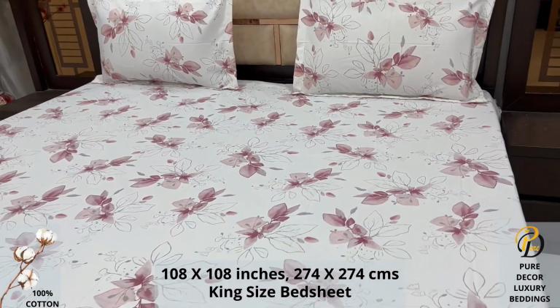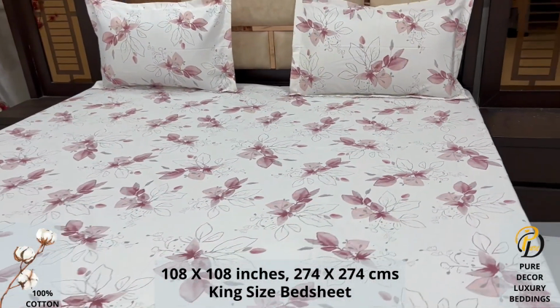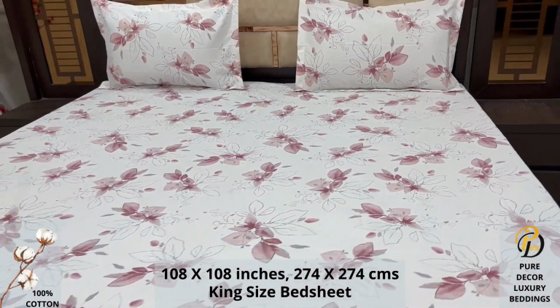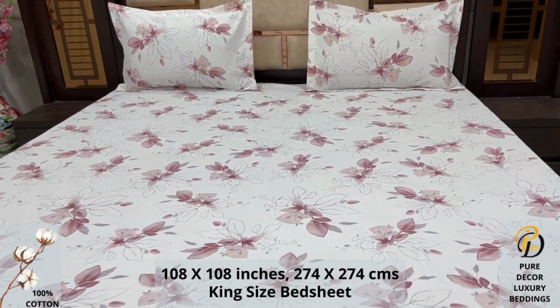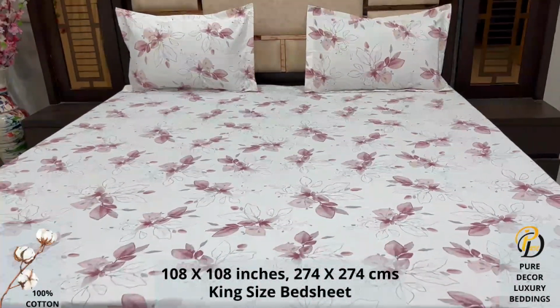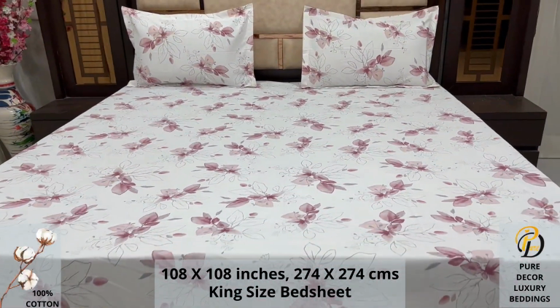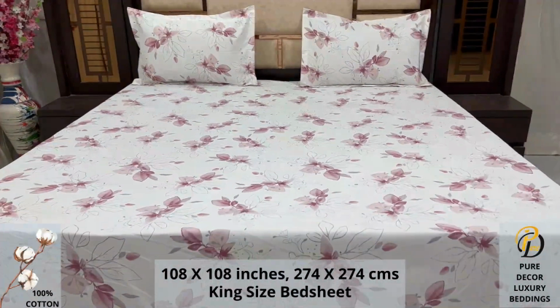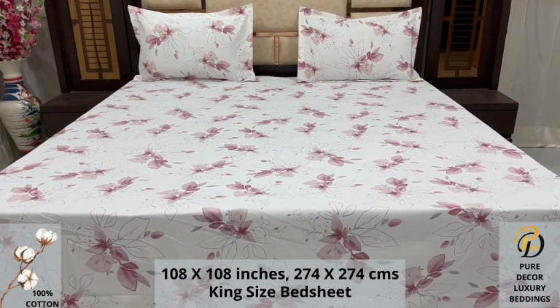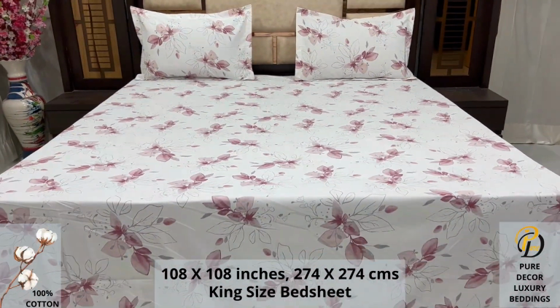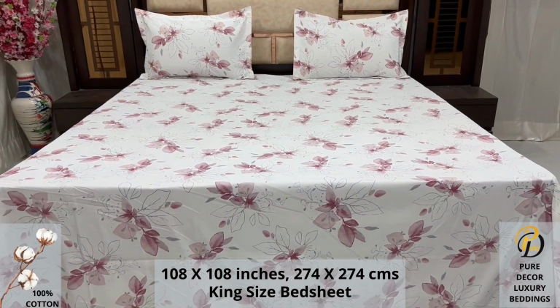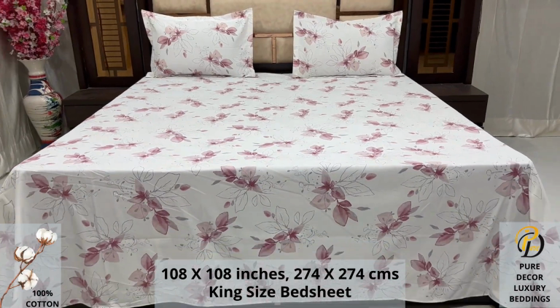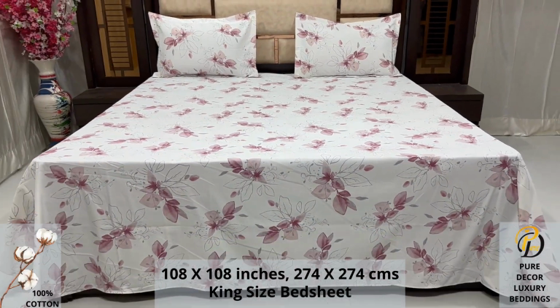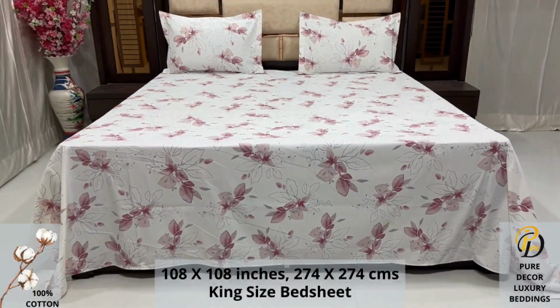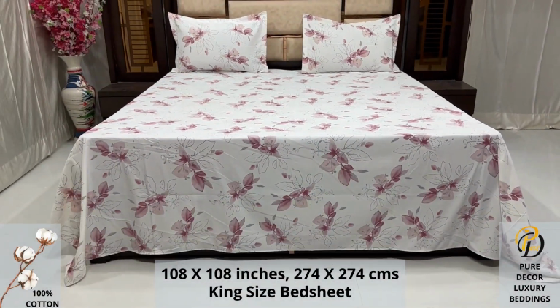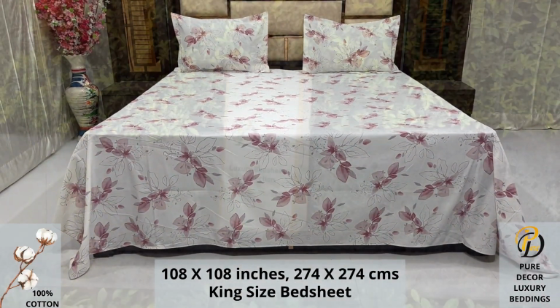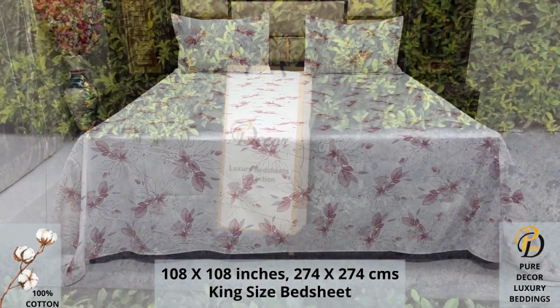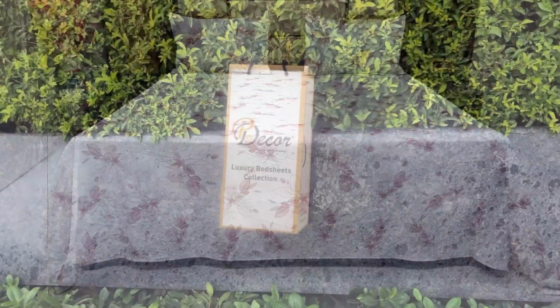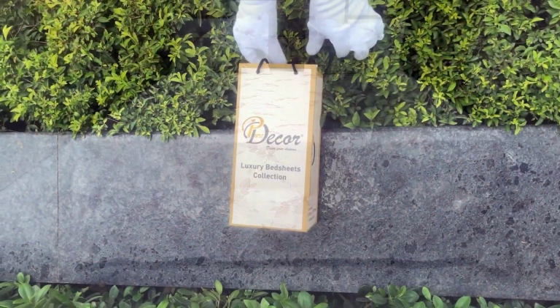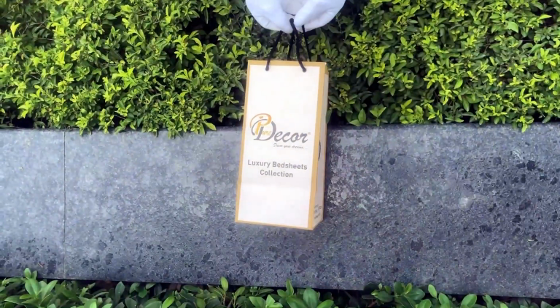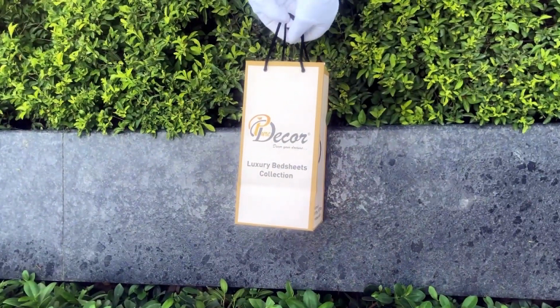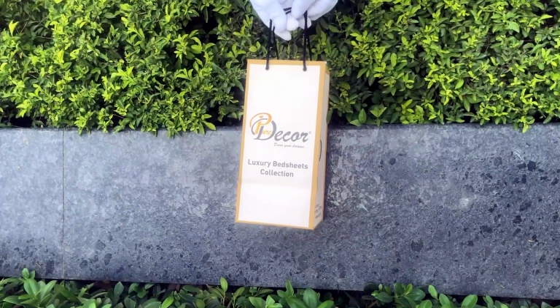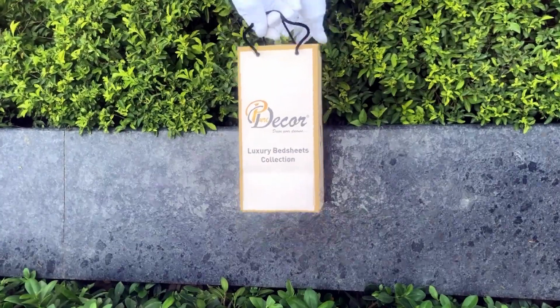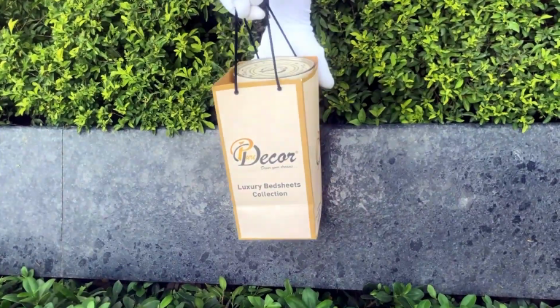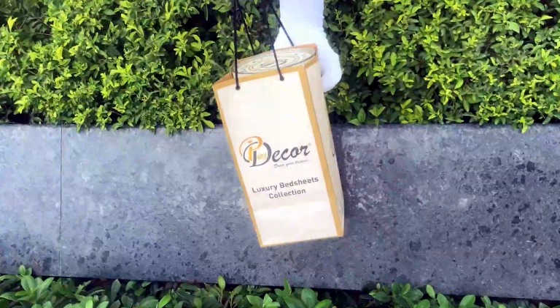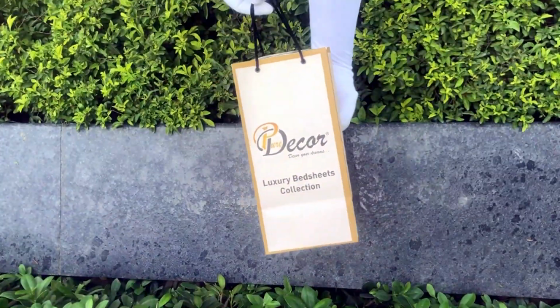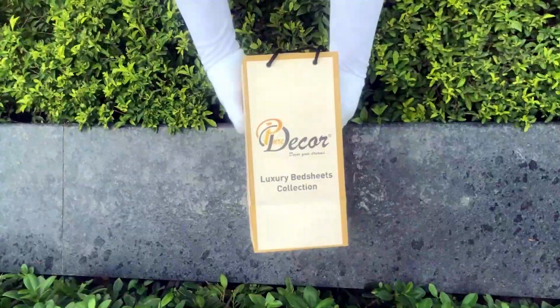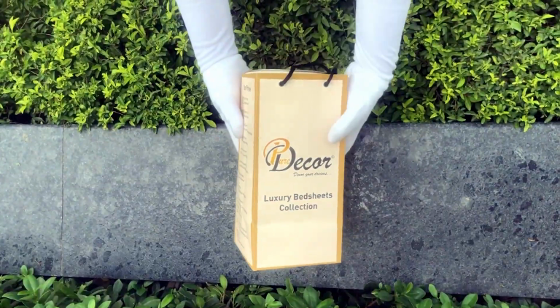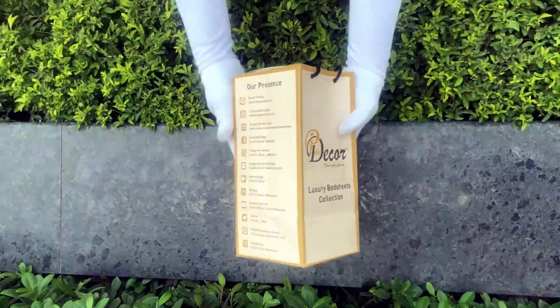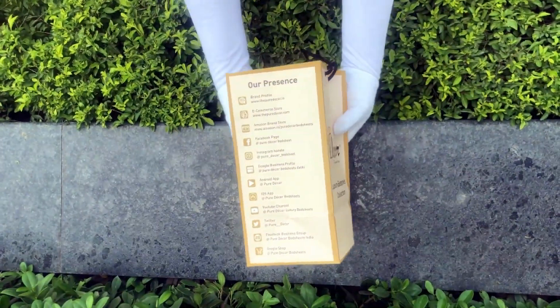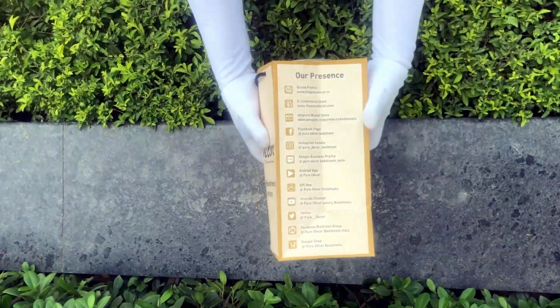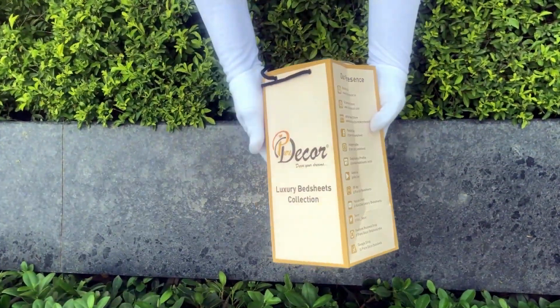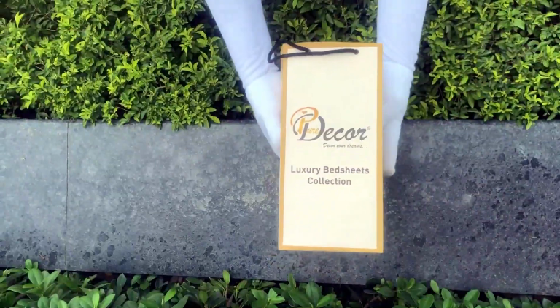All this is for a luxurious bedroom experience, because that's where you spend almost 35% of your whole life. Our bed sheets come in this signature round box packaging made of hard cardboard with a metal seal at the top and bottom.